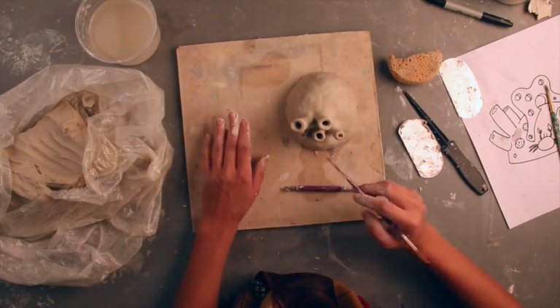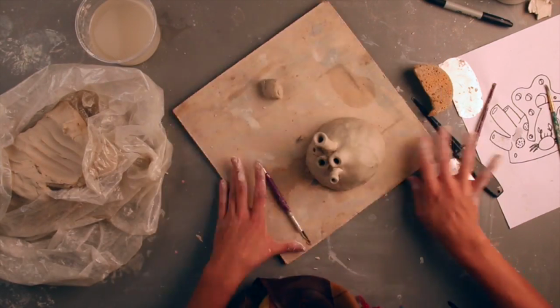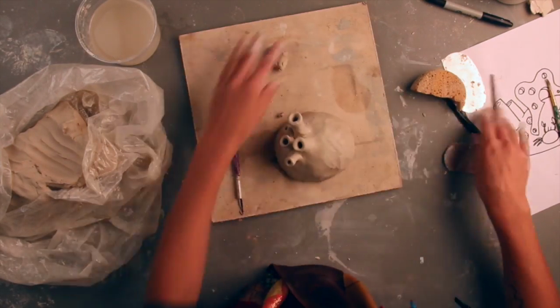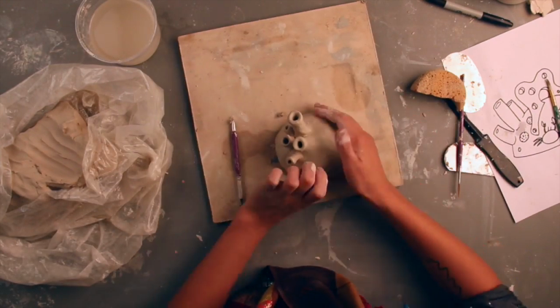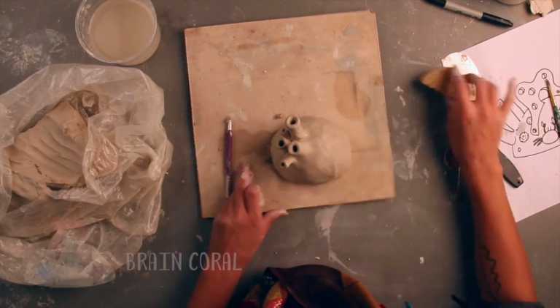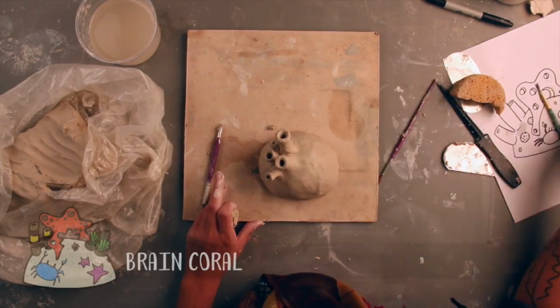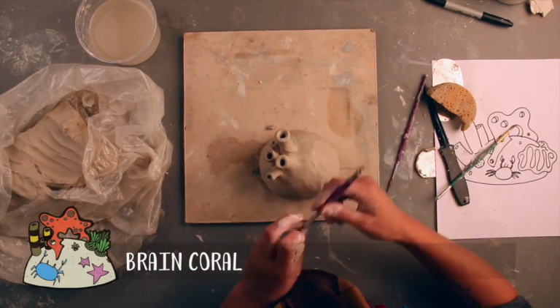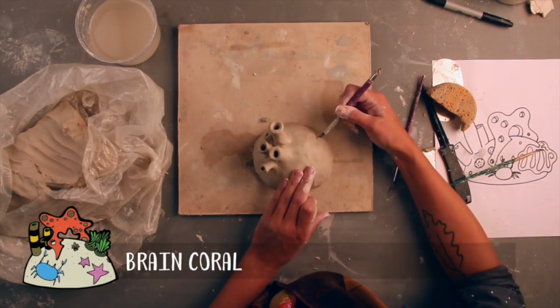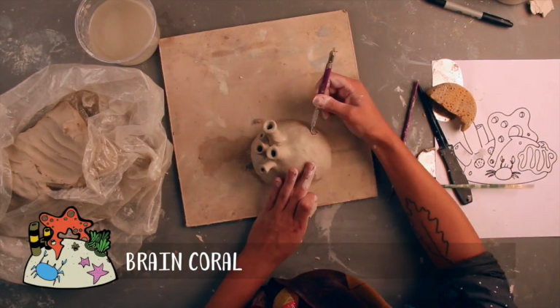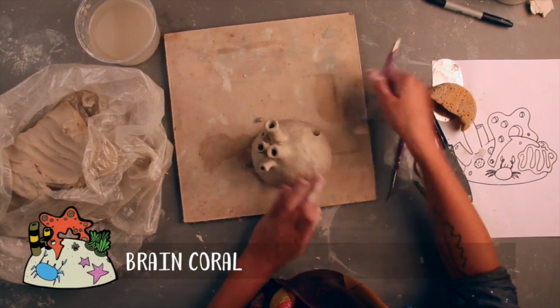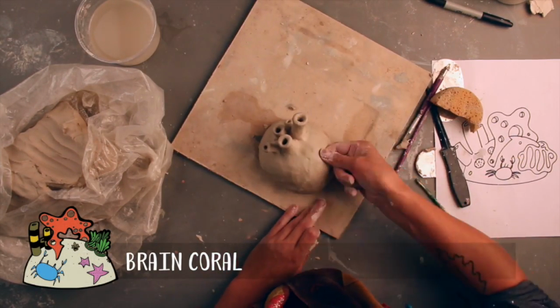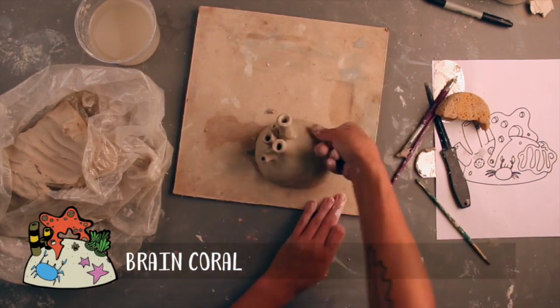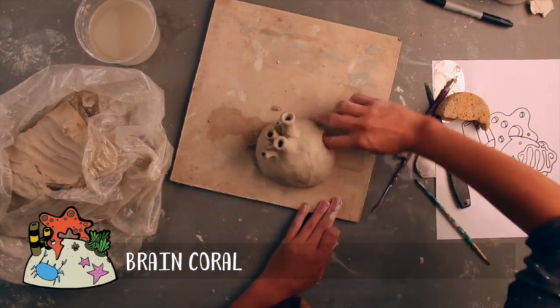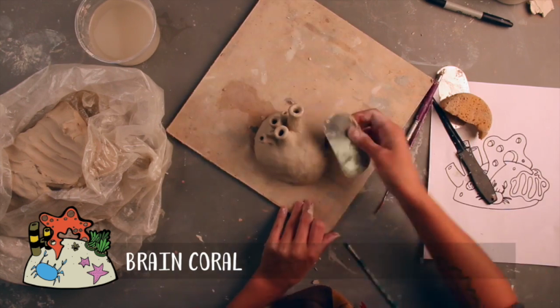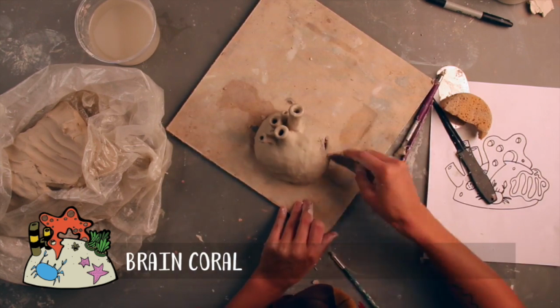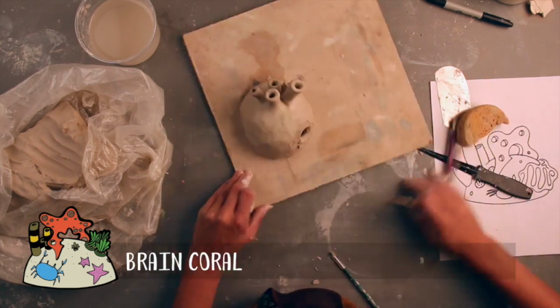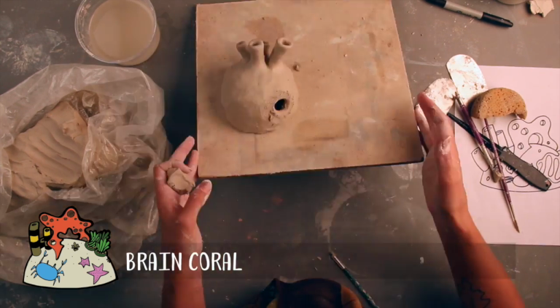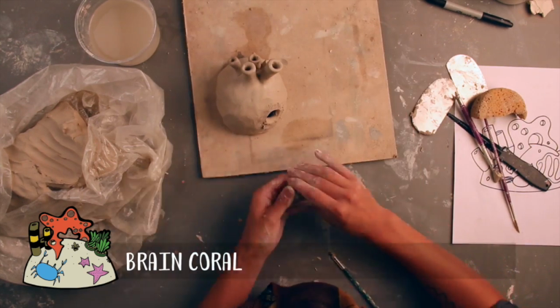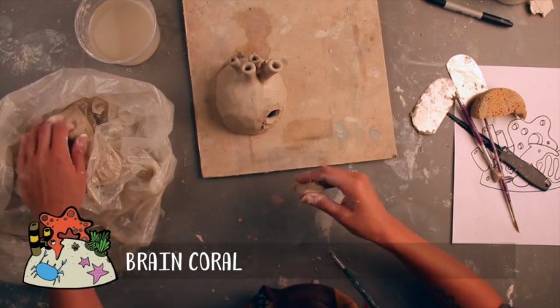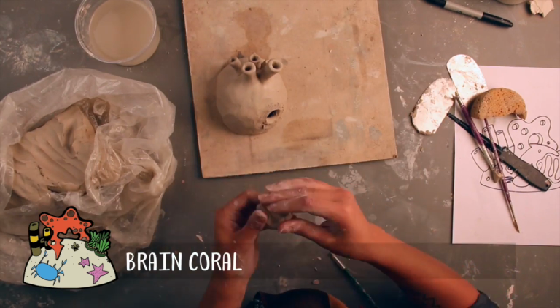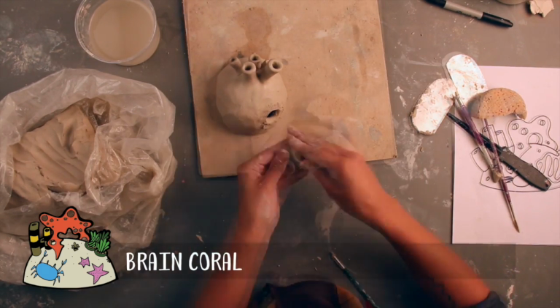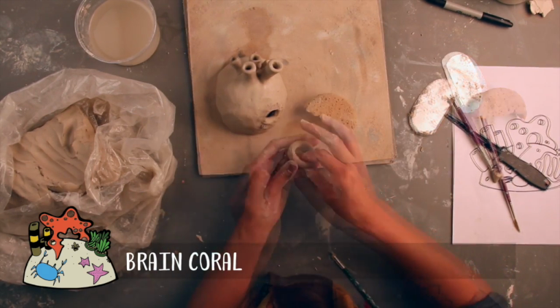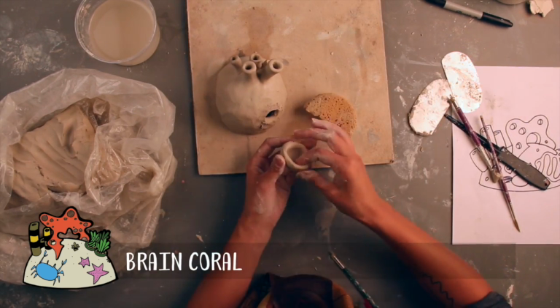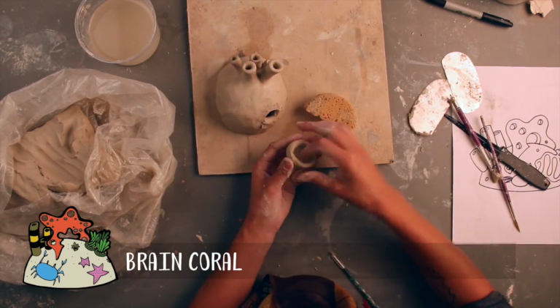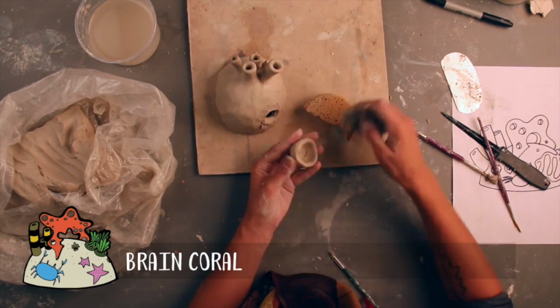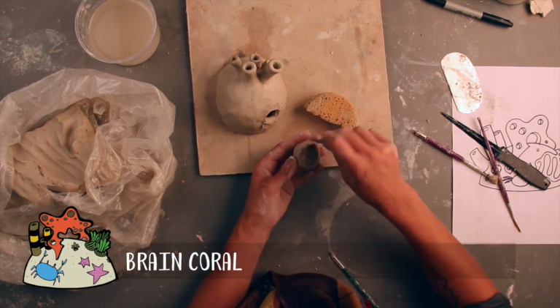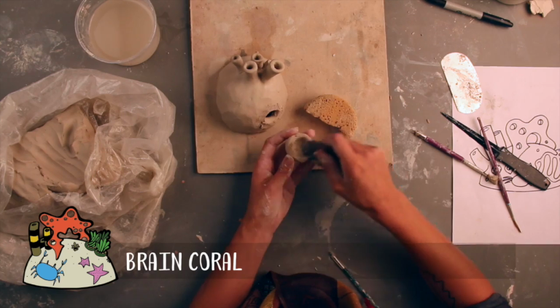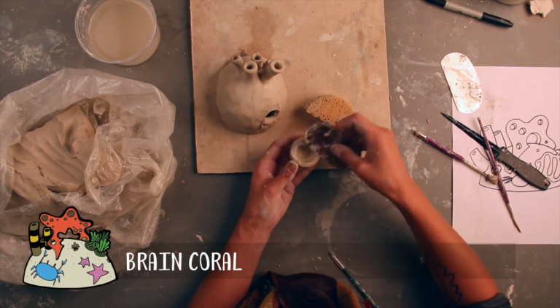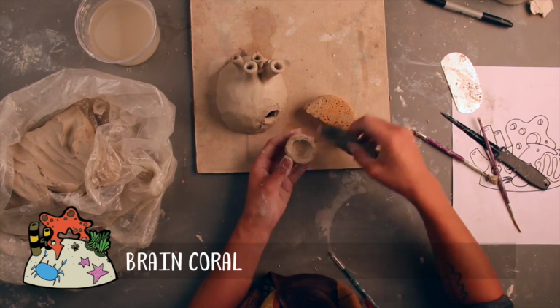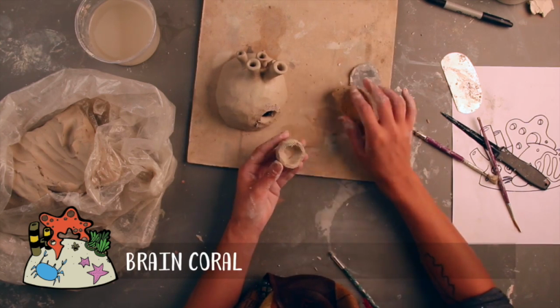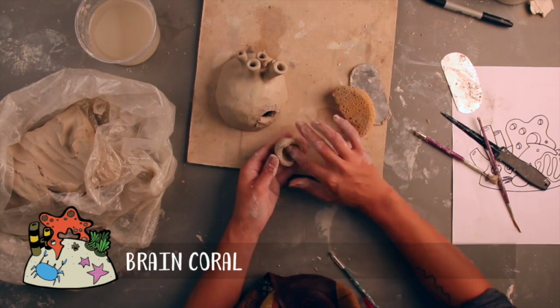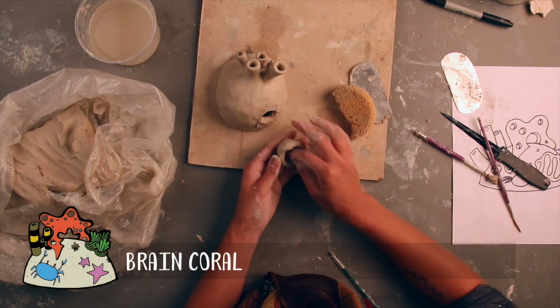Another type of coral we're used to seeing is brain coral. These chunky, round structures can be built by cutting a hole in the base and then pinching a tiny bowl-like structure to slip and score over the hole. We'll add more details to this one in a little bit.